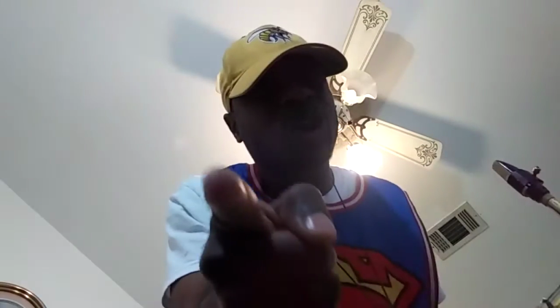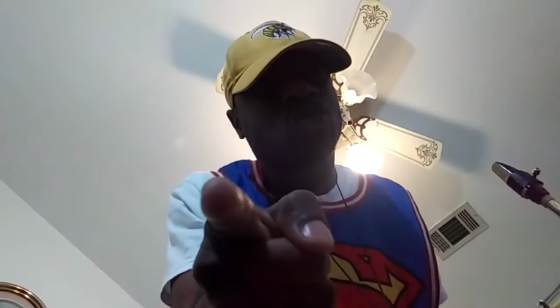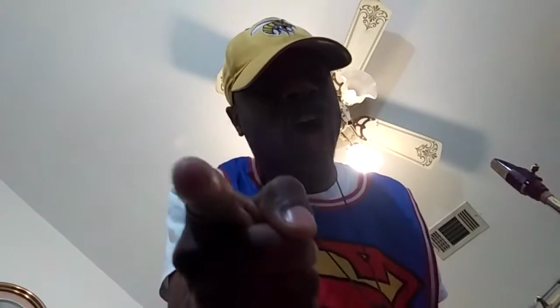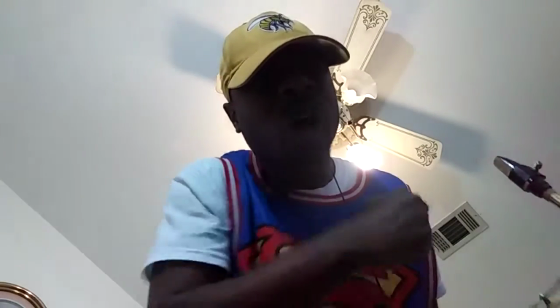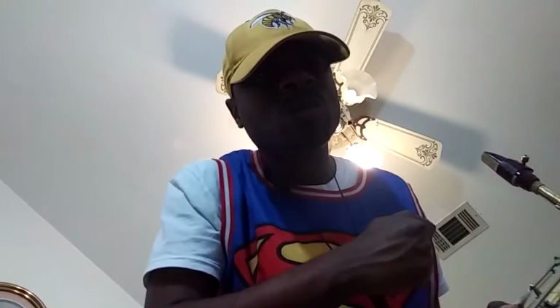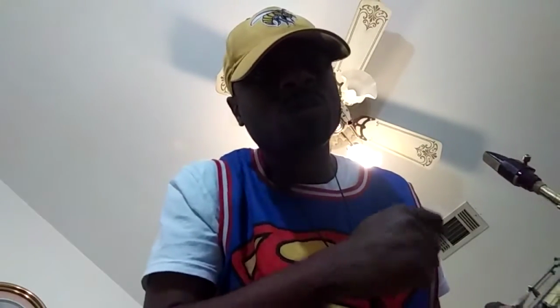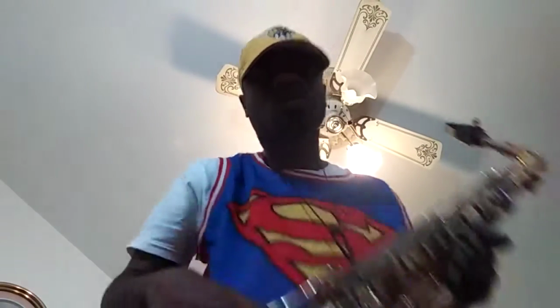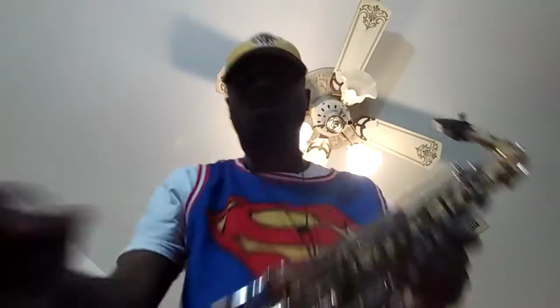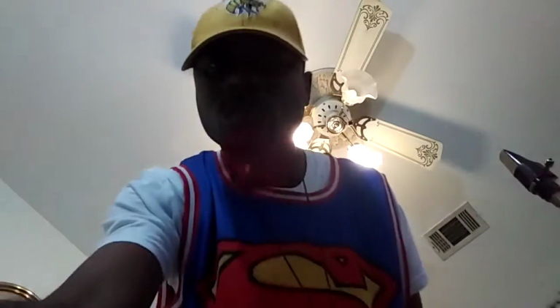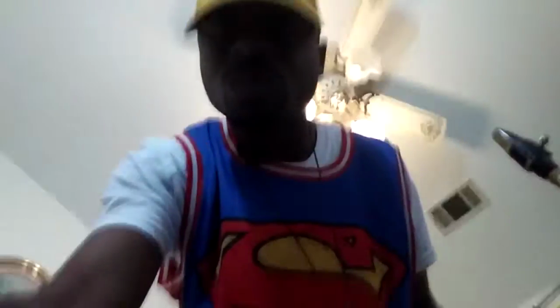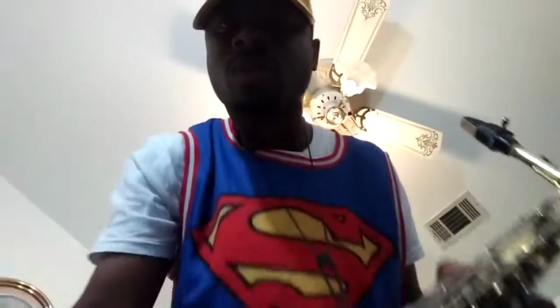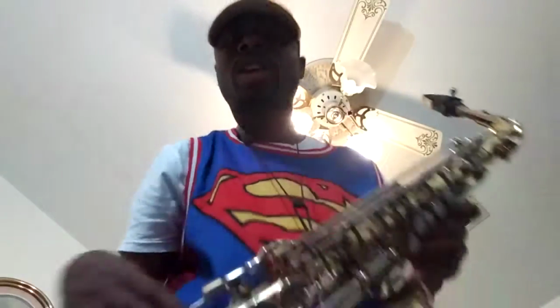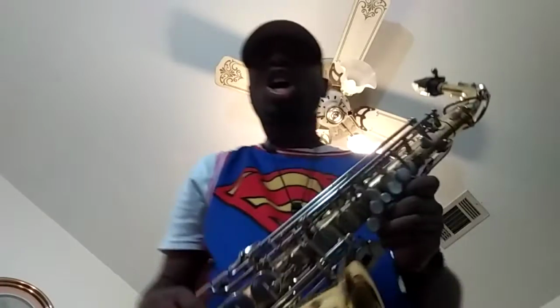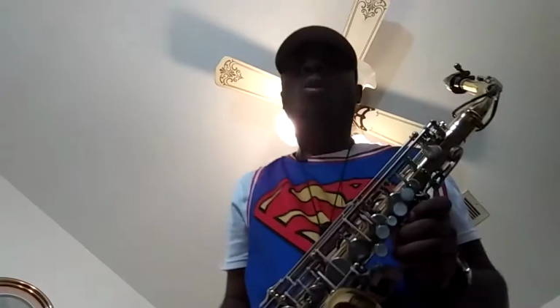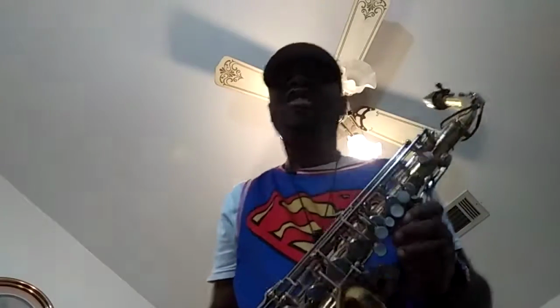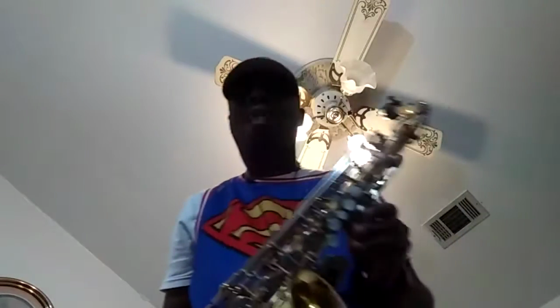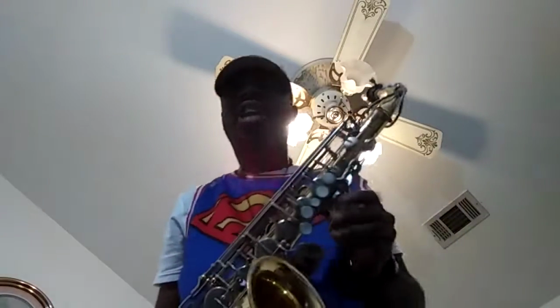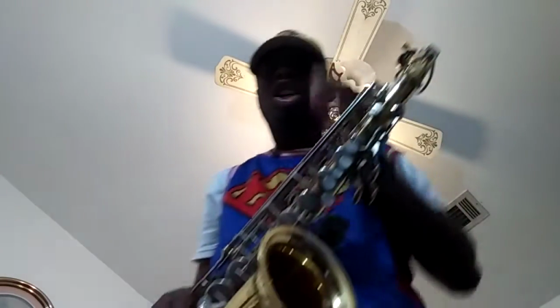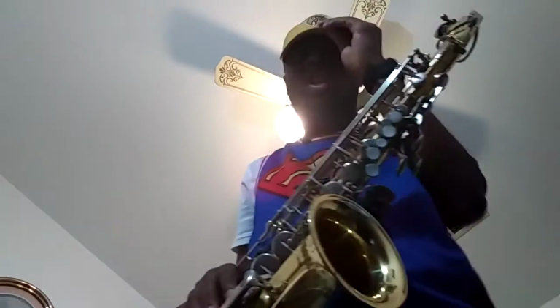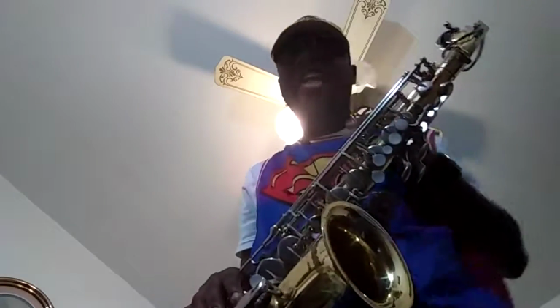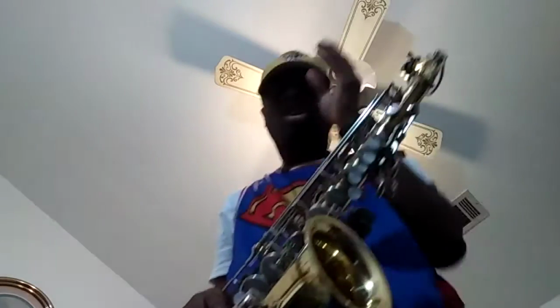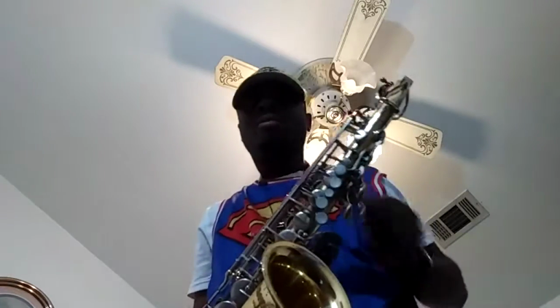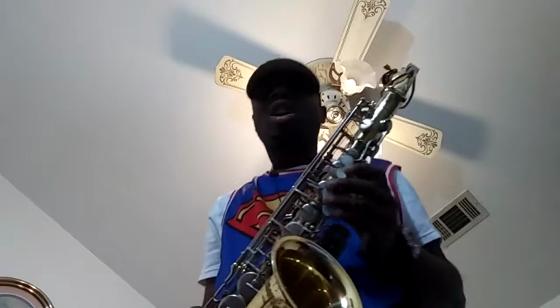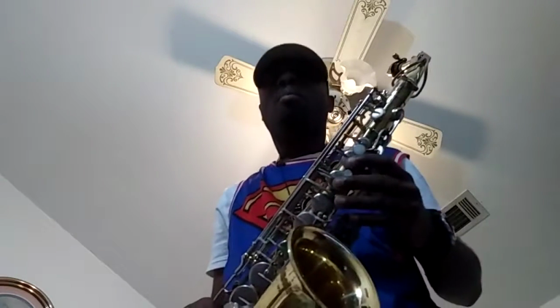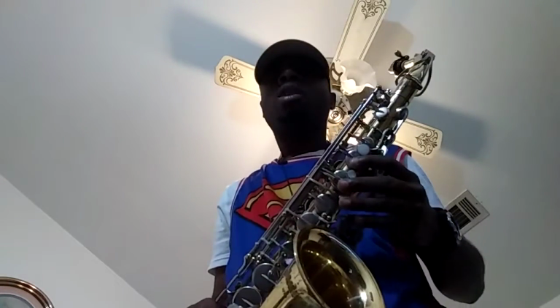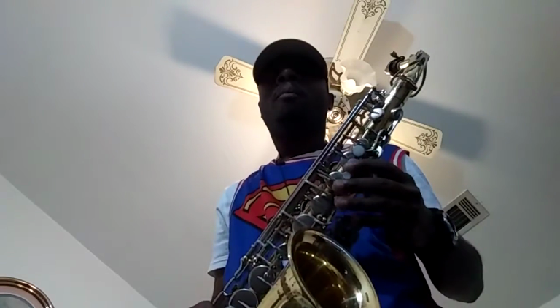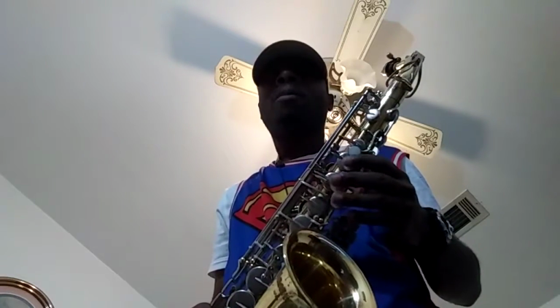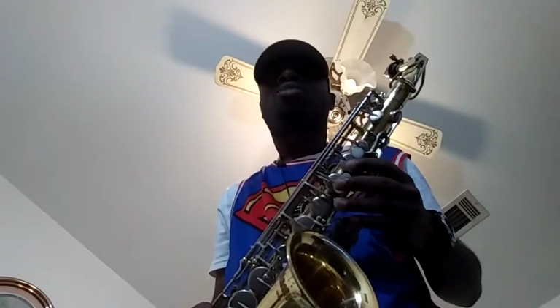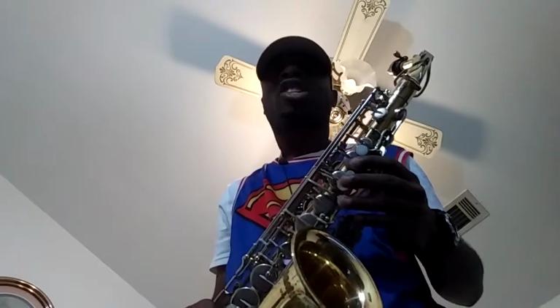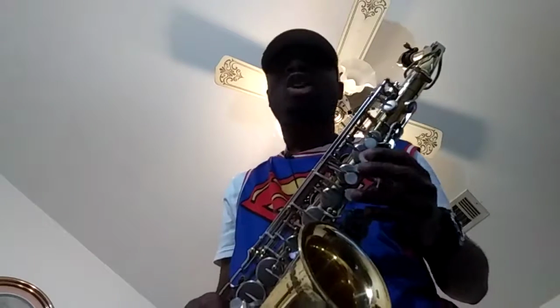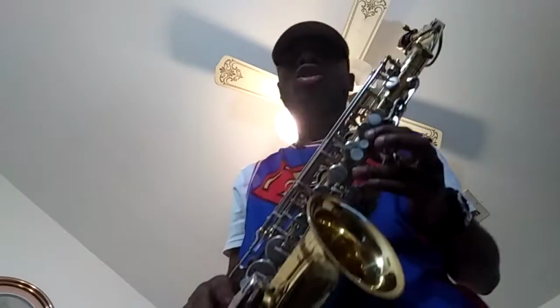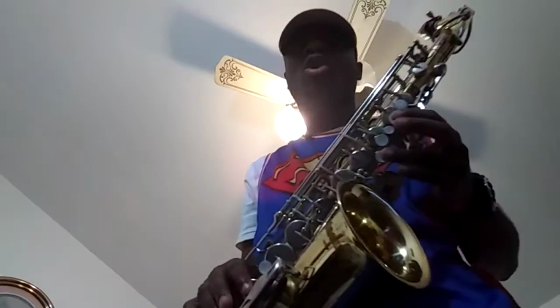What's up everybody? My name is Brody Taylor Junior.